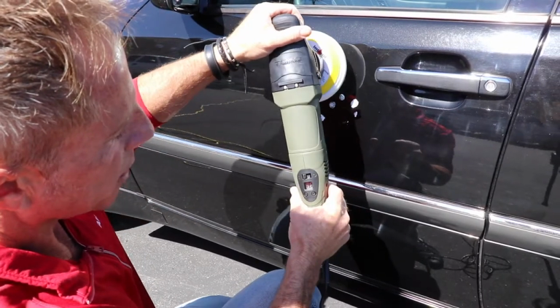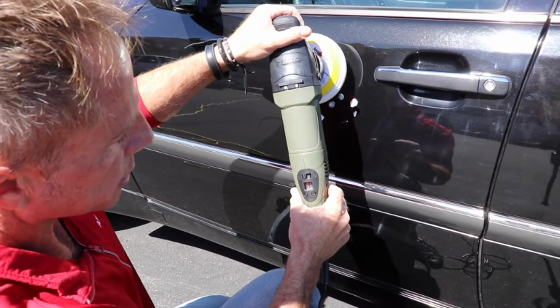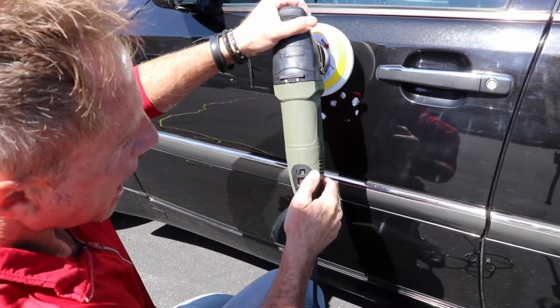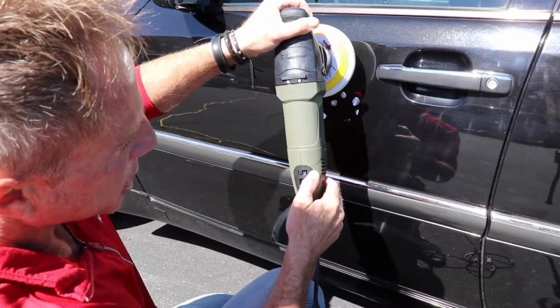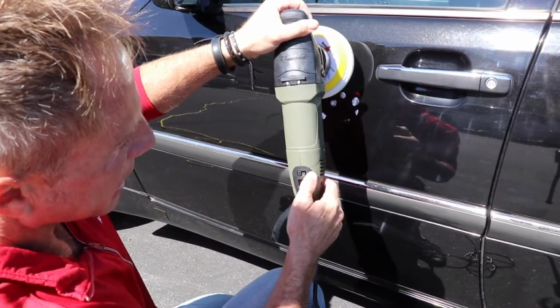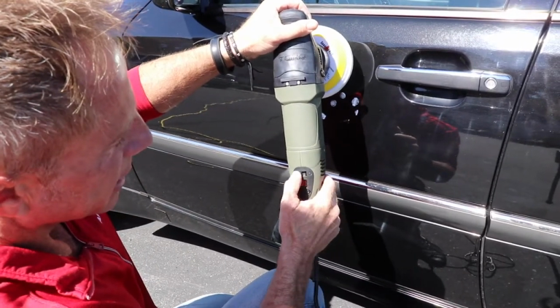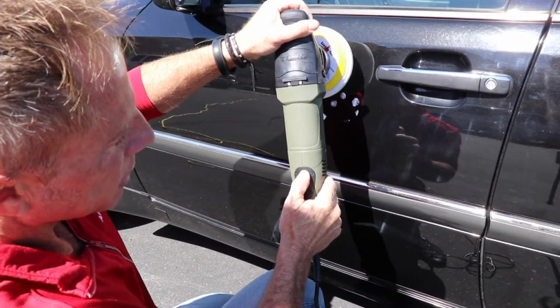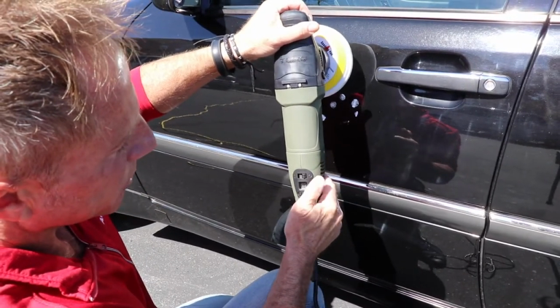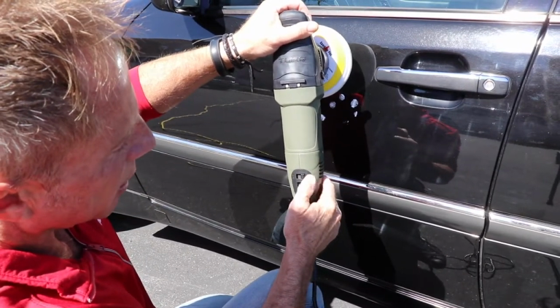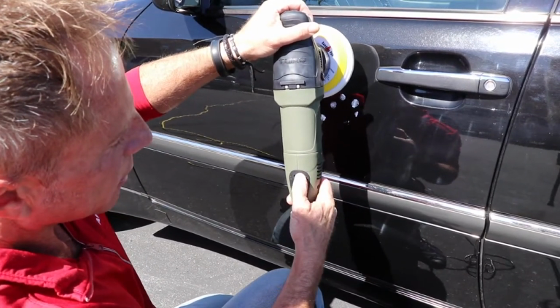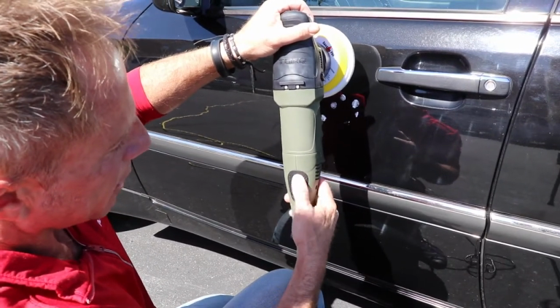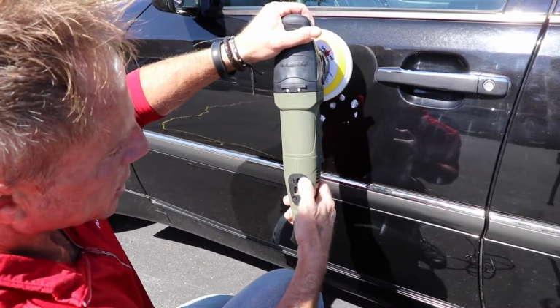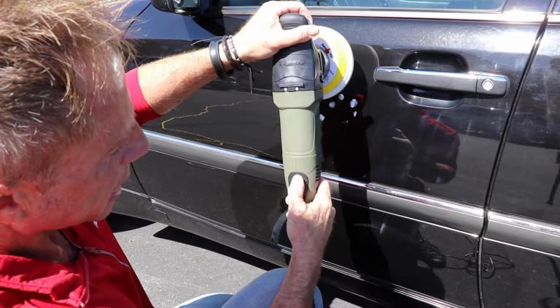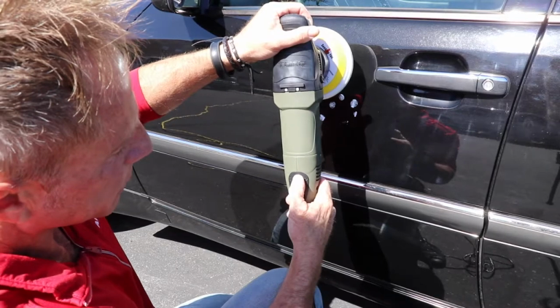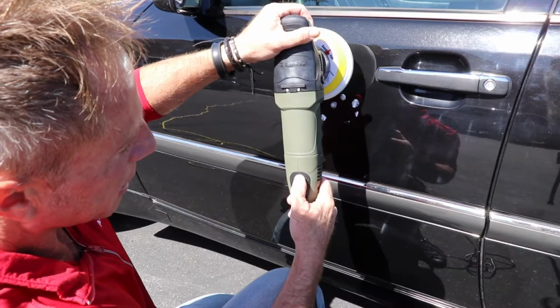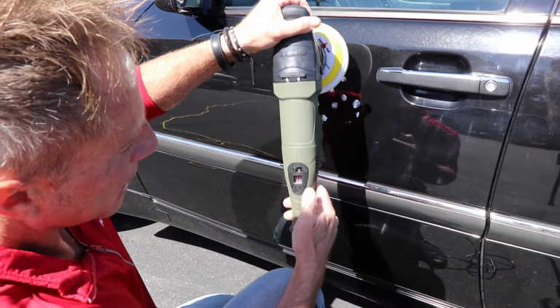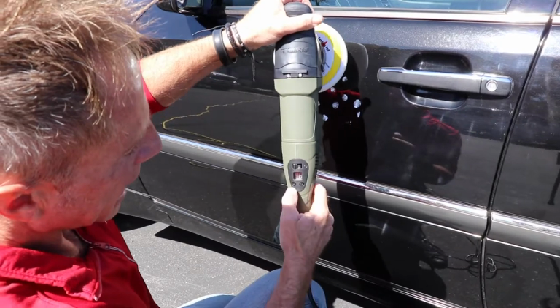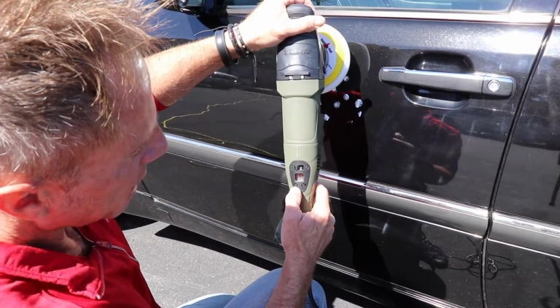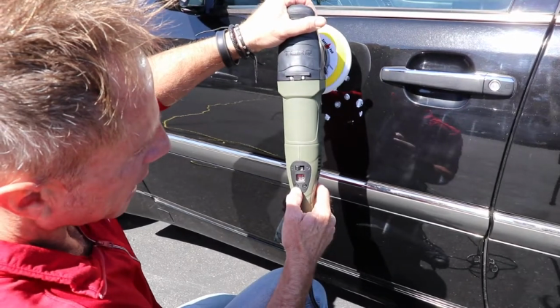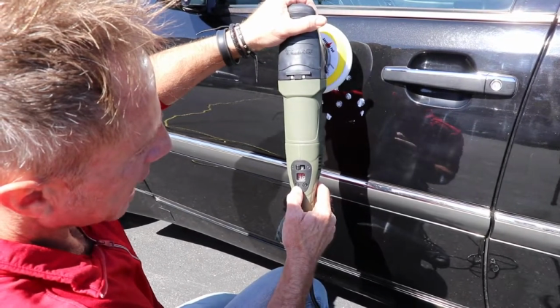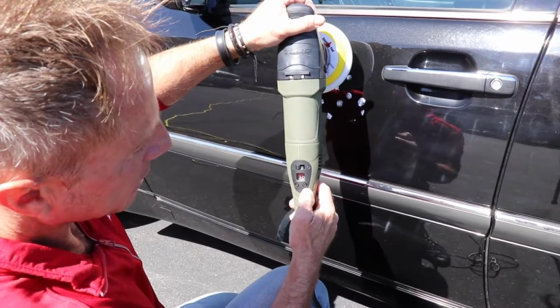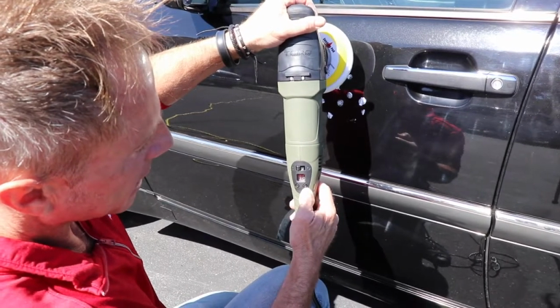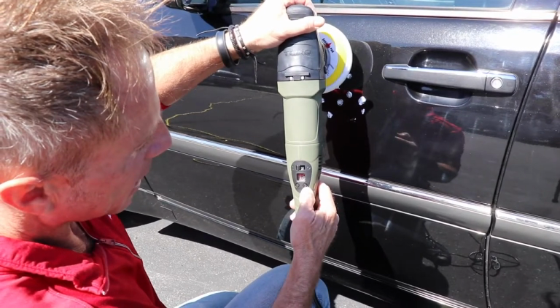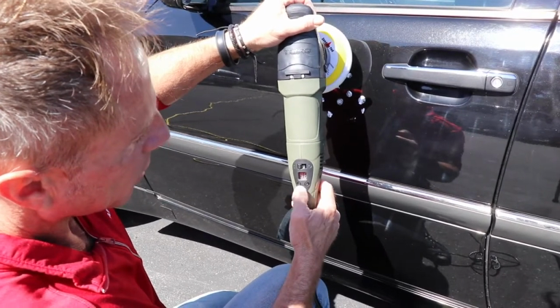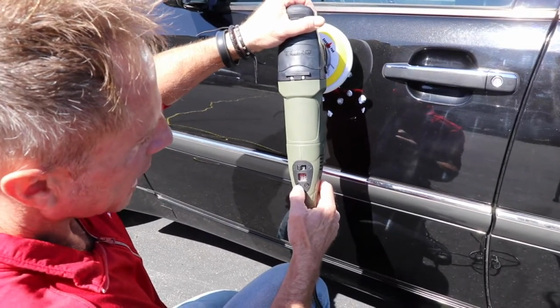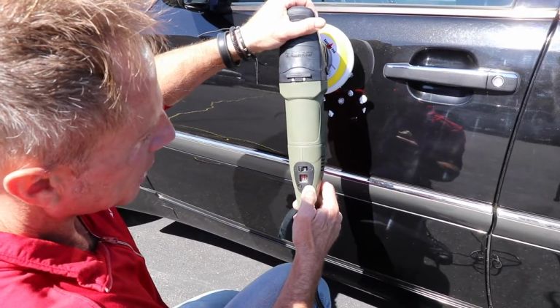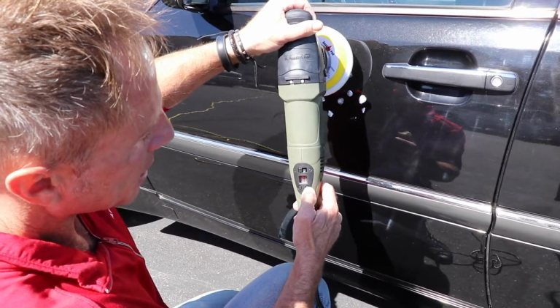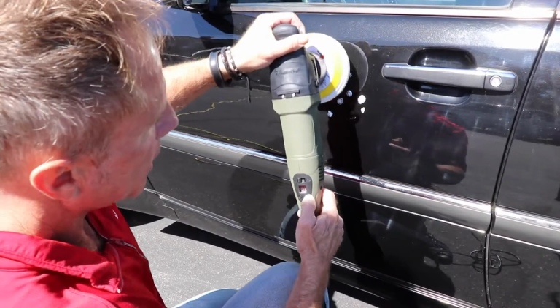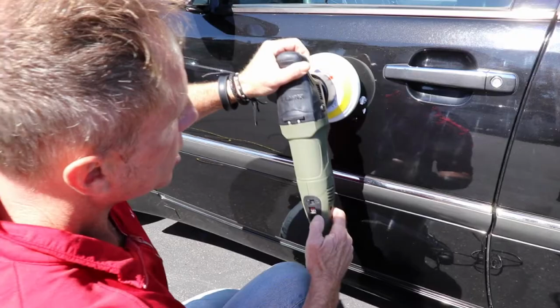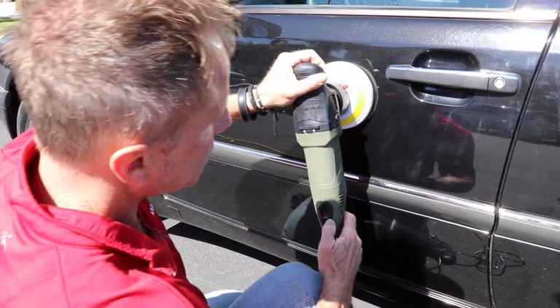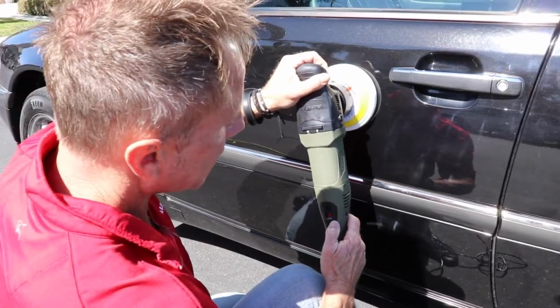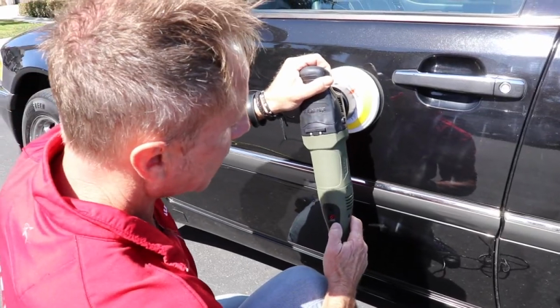This buffer has a unique digital trigger which actually has no trigger, unlike most polishers. I actually like it — you flip it on or off. Then you have a down and an up, a negative and a positive, so you just dial it up.